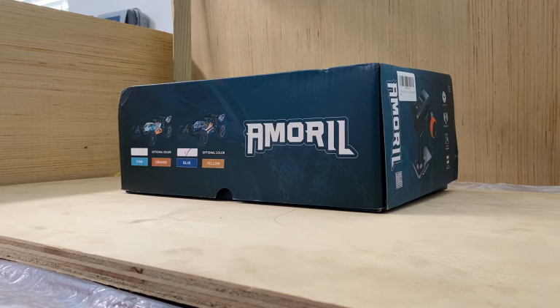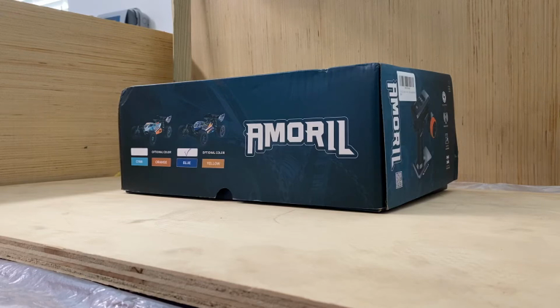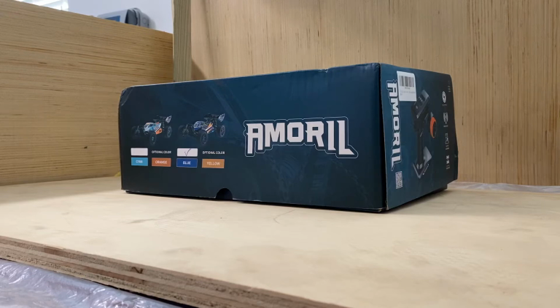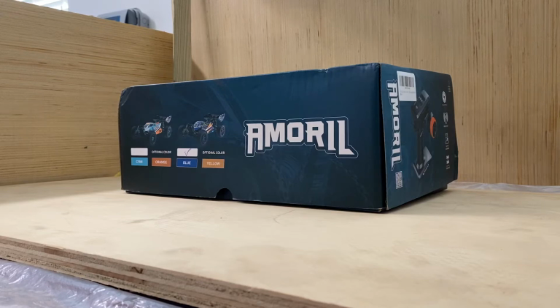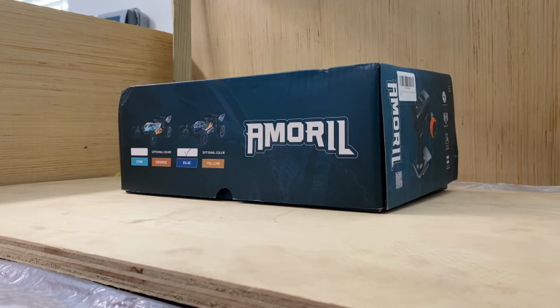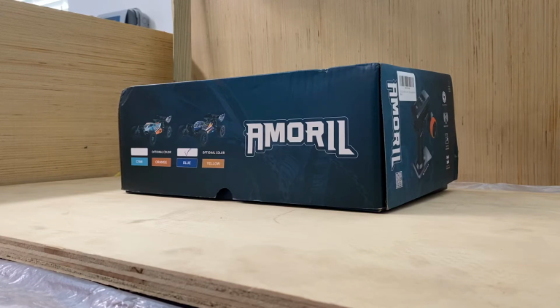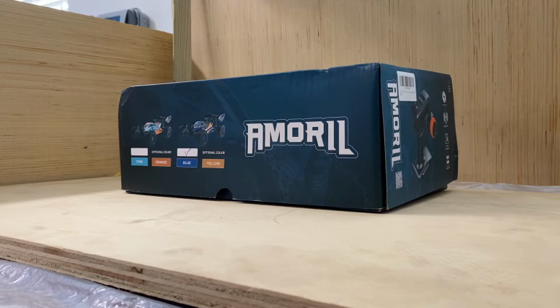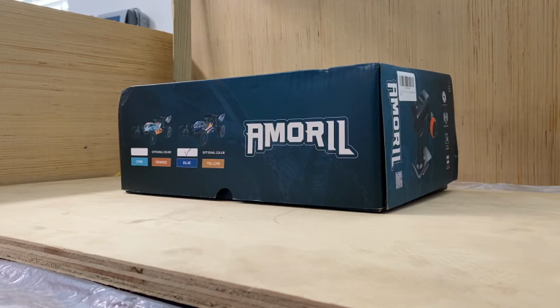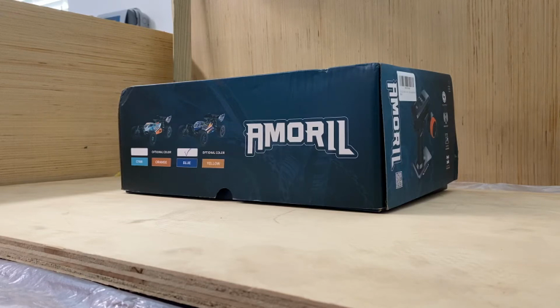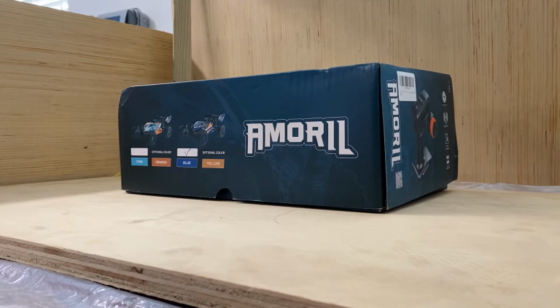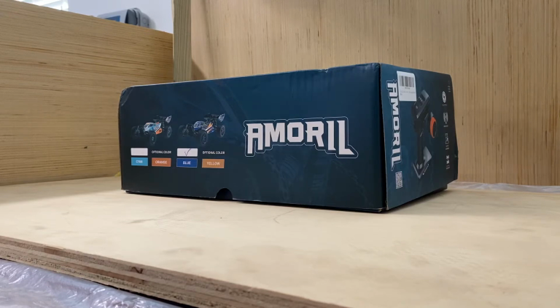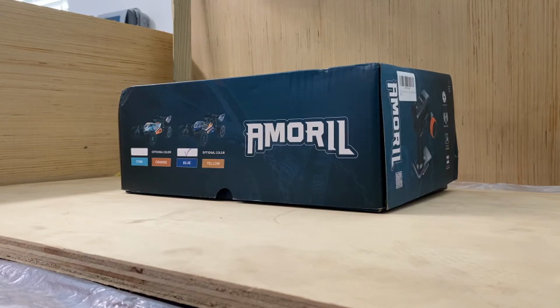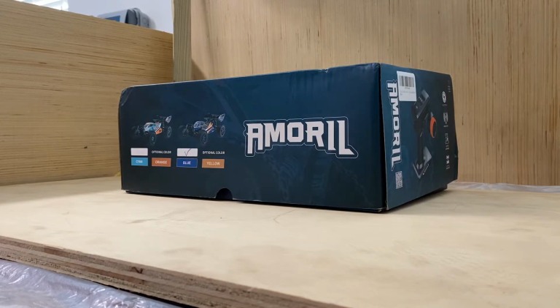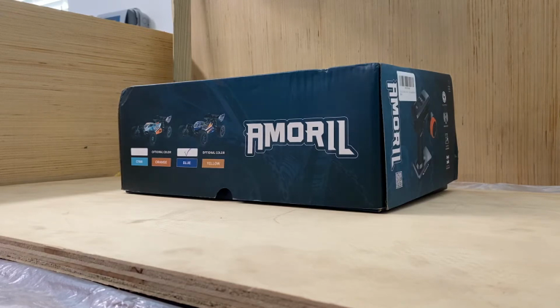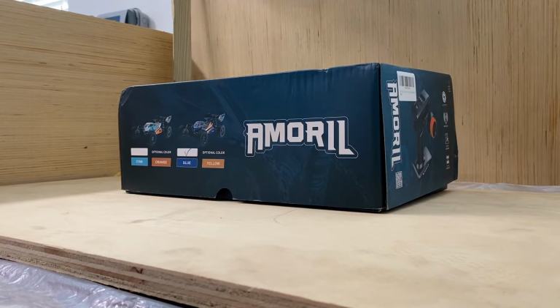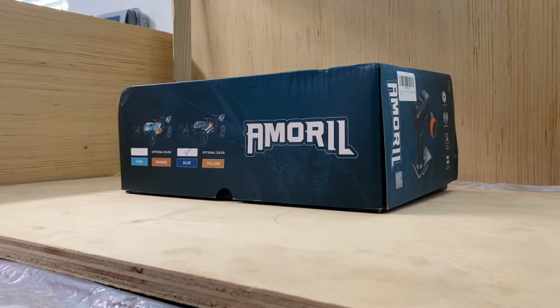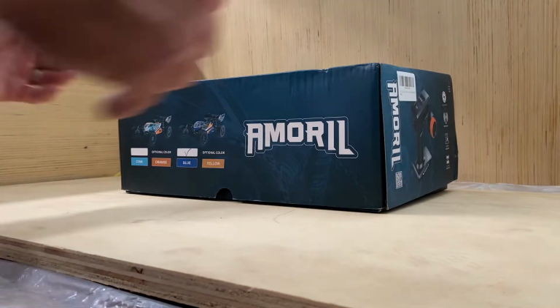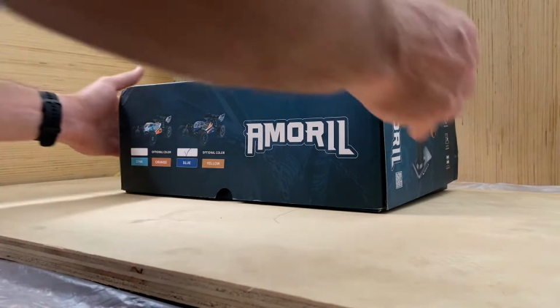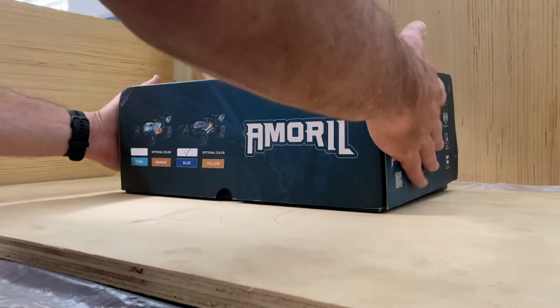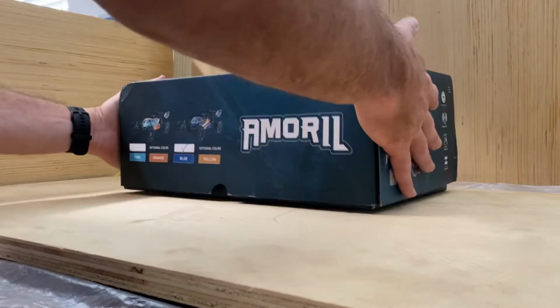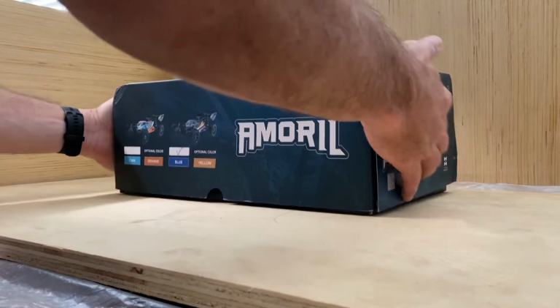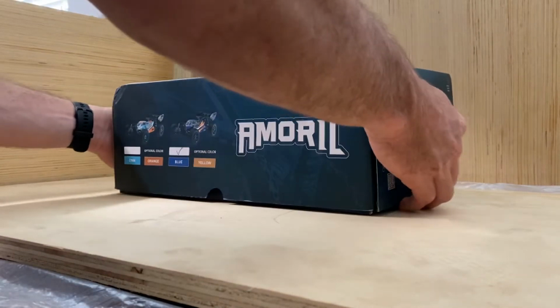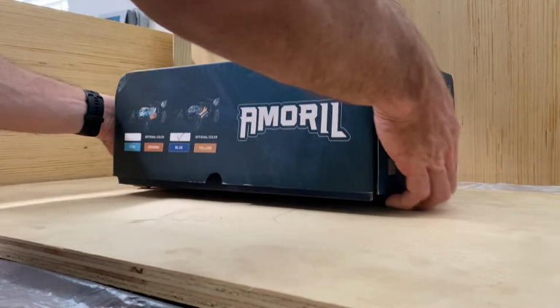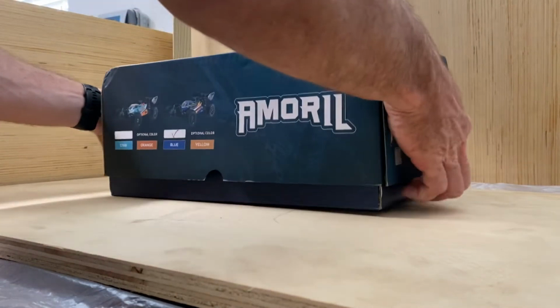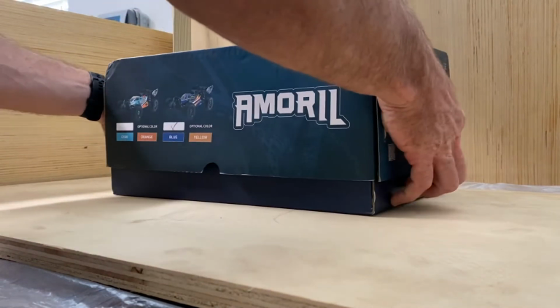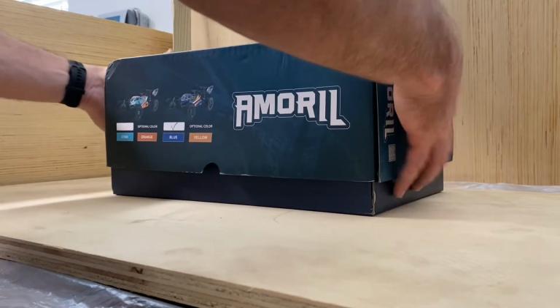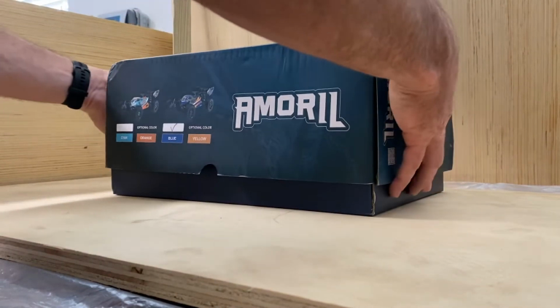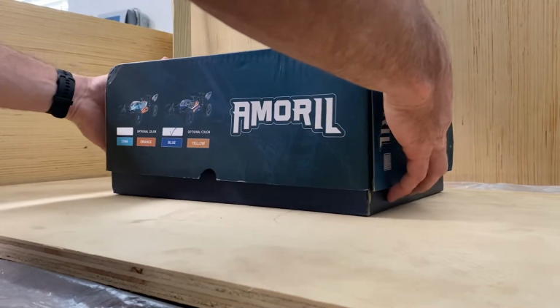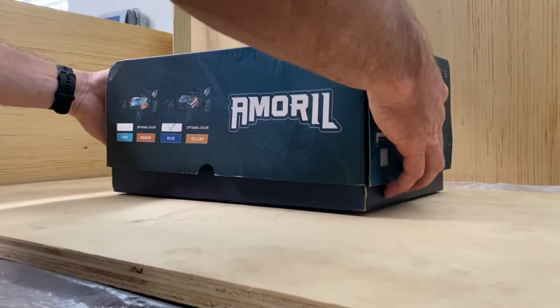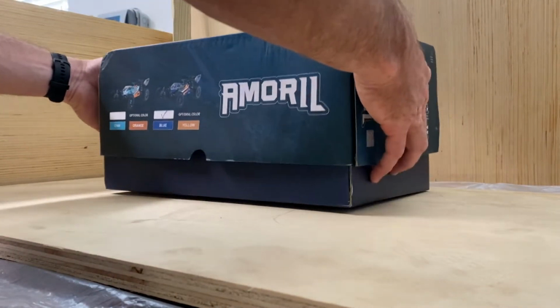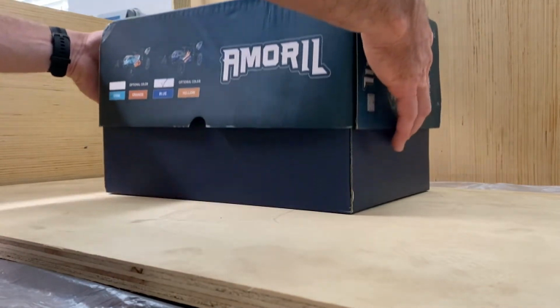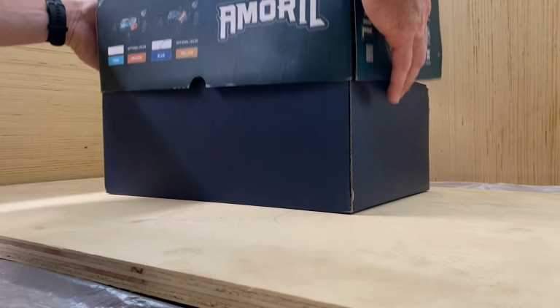All right guys, this is the new Amaril buggy. This is going to be an unboxing today.